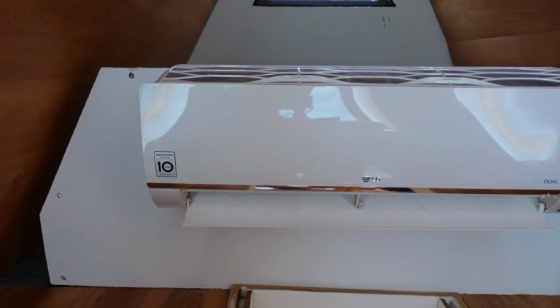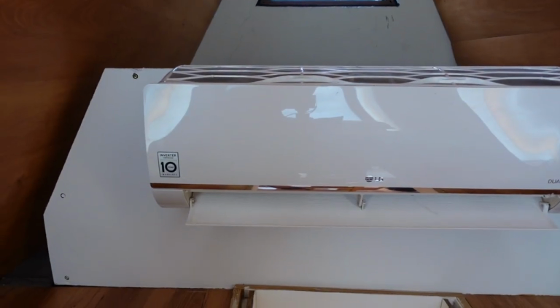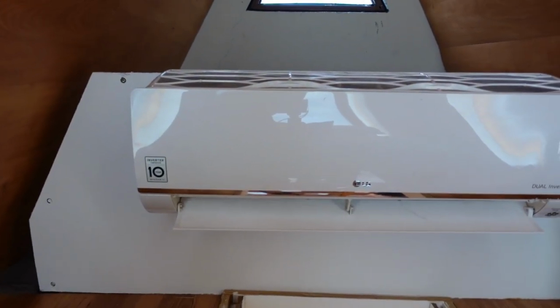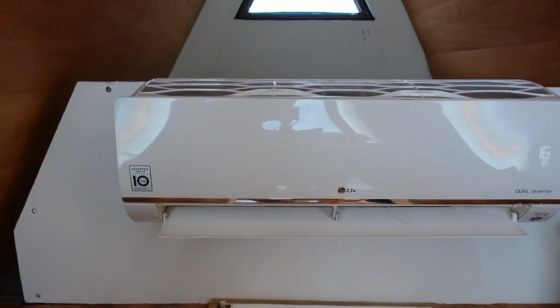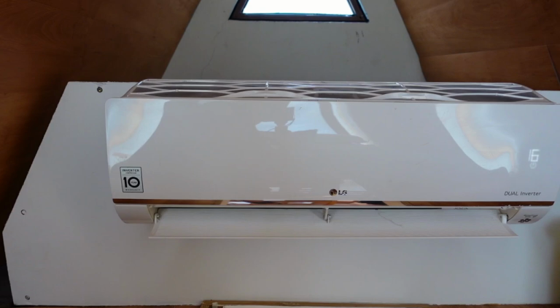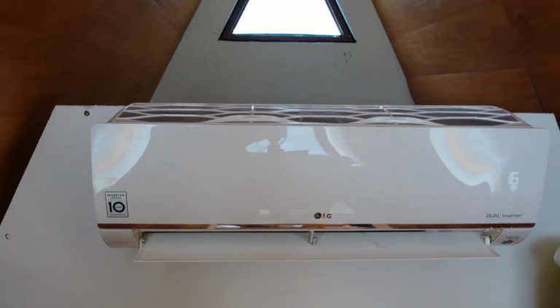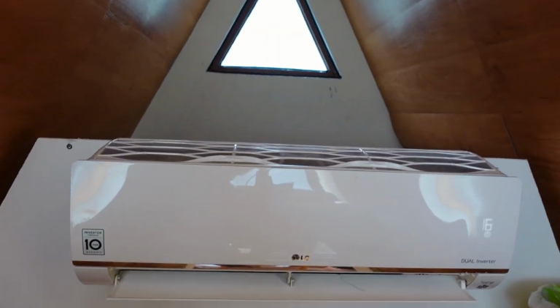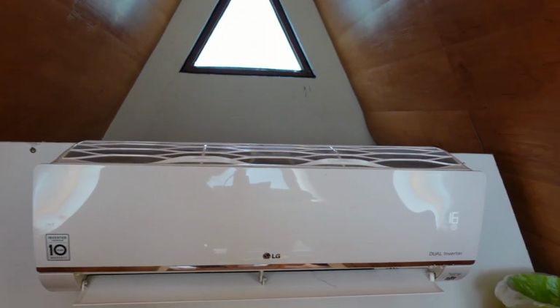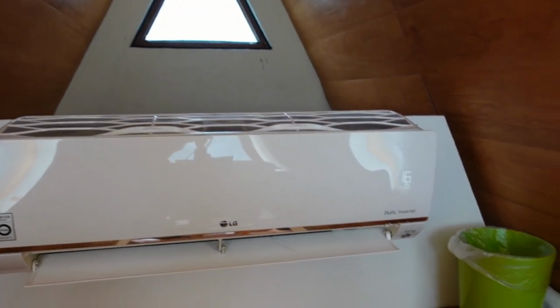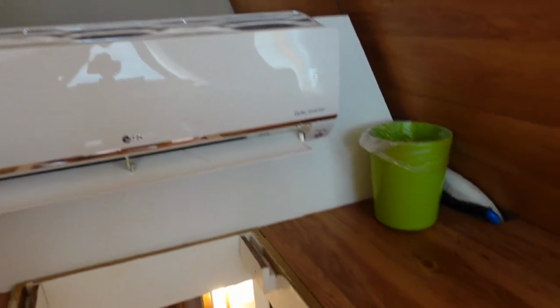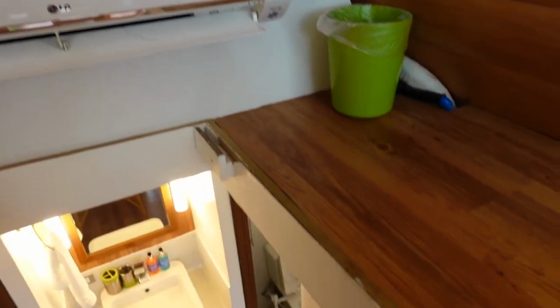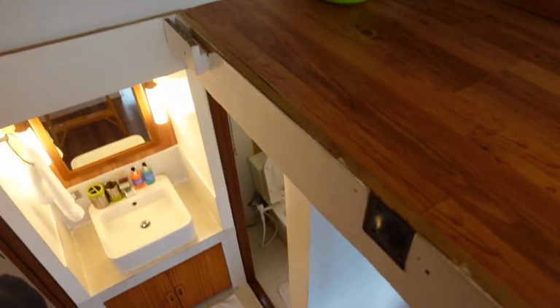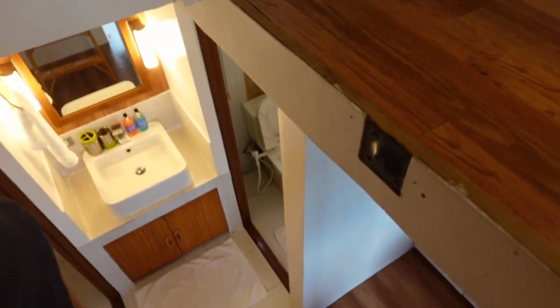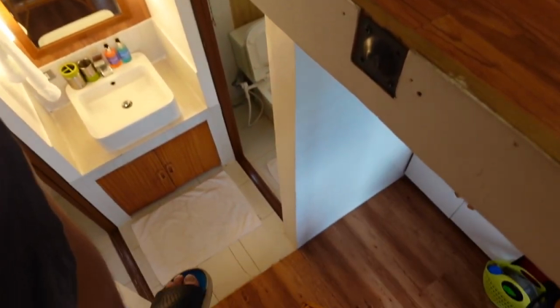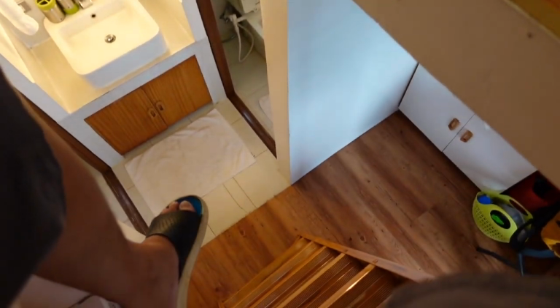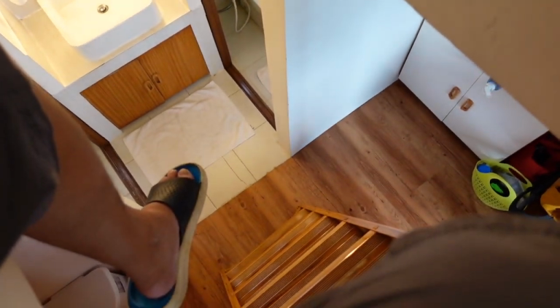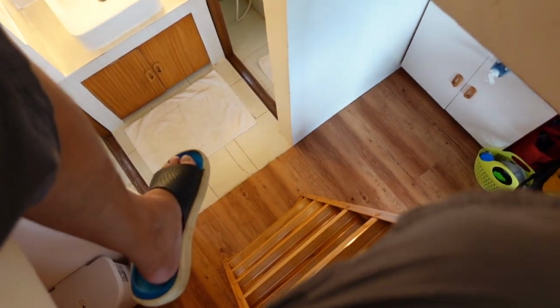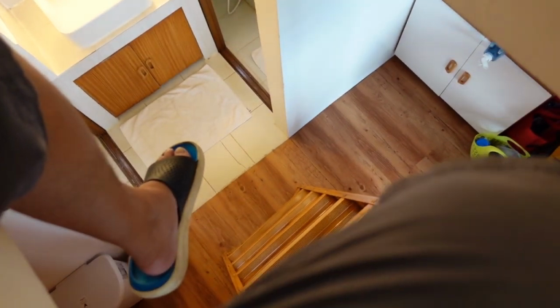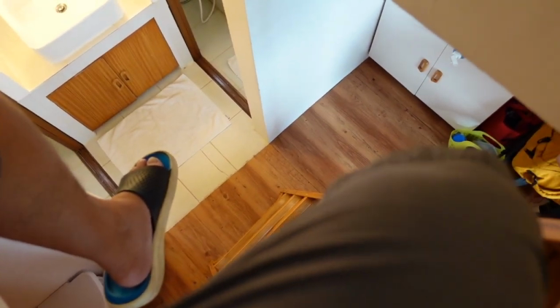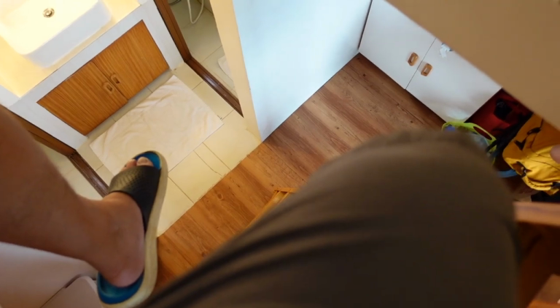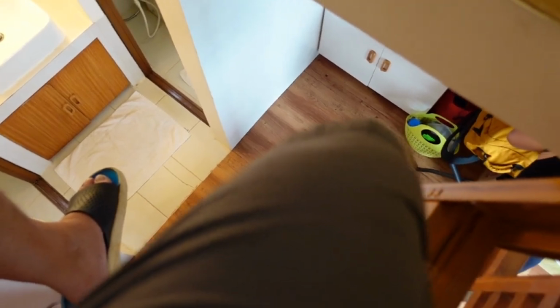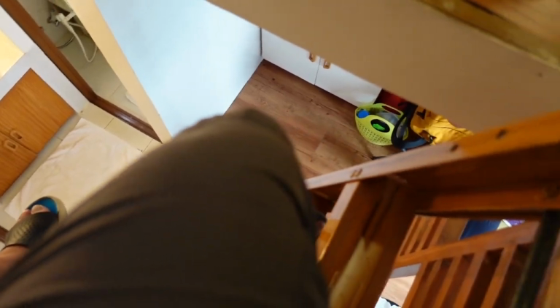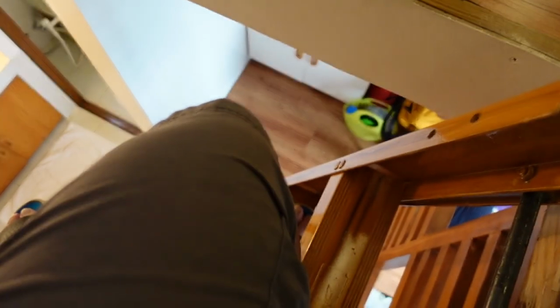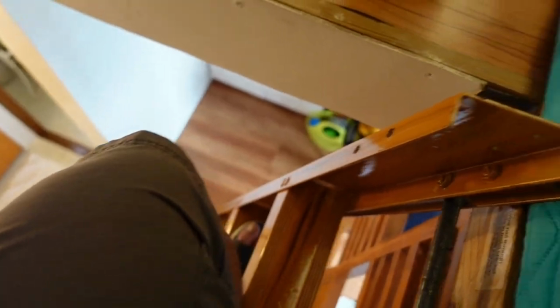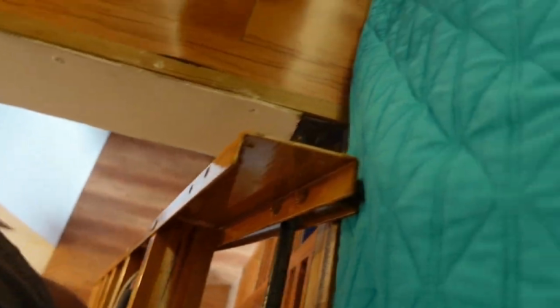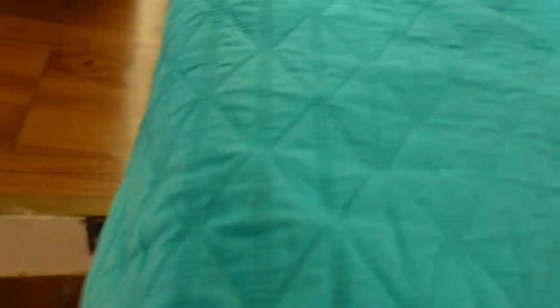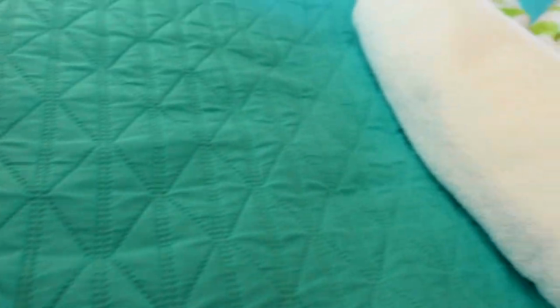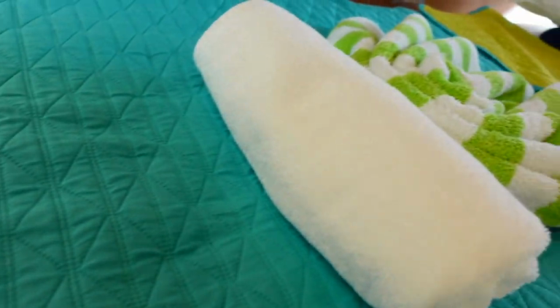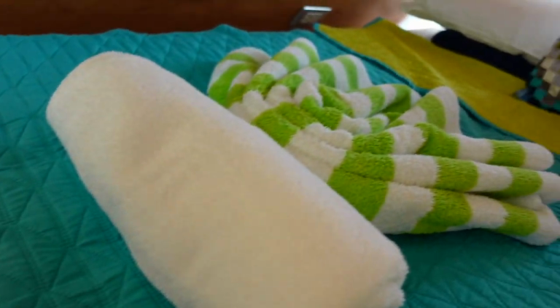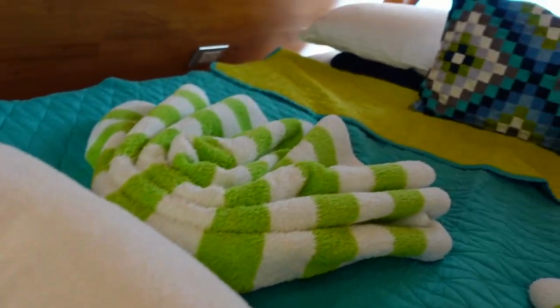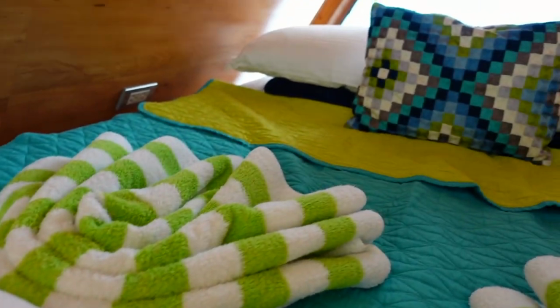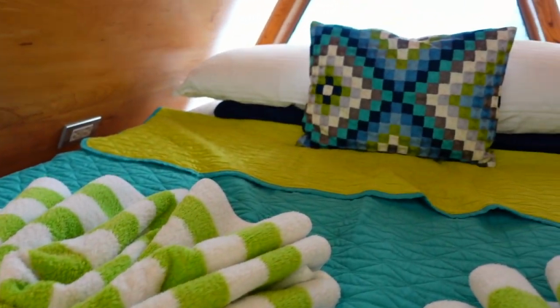Then nandito pala sa taas ng aircon. Actually nakaupo ako dito. Sana huwag ako mahulog. Tingnan natin guys — ang ganda na.